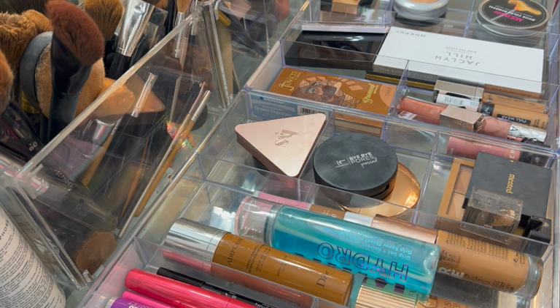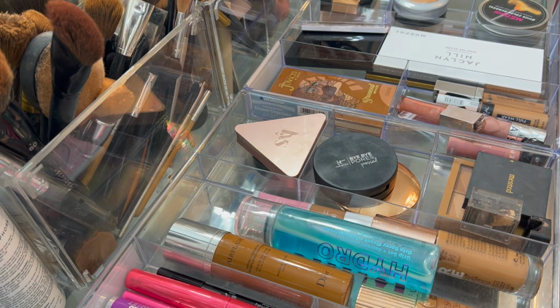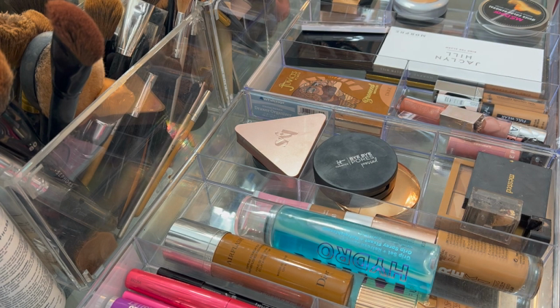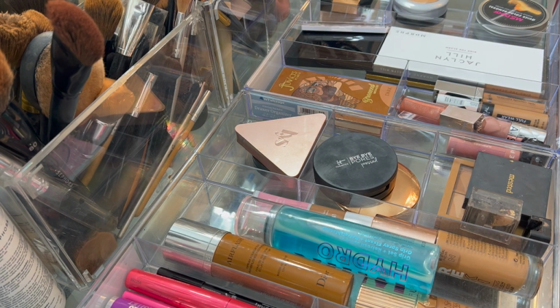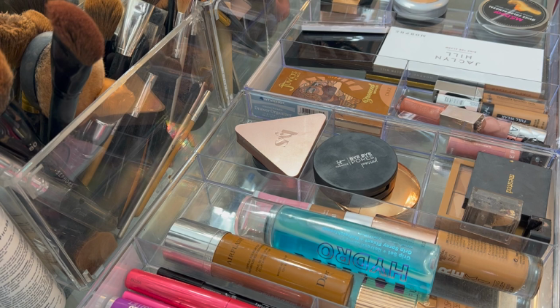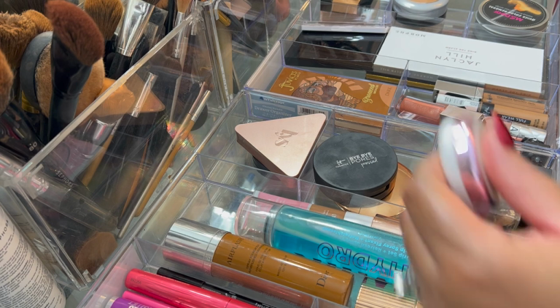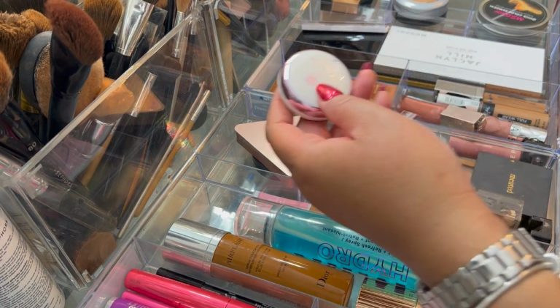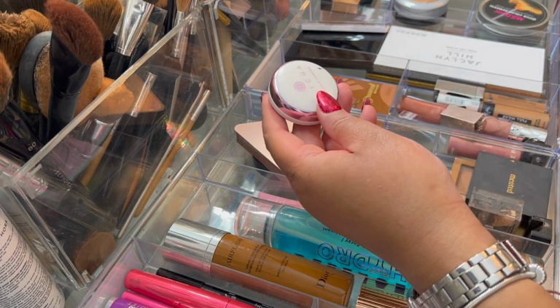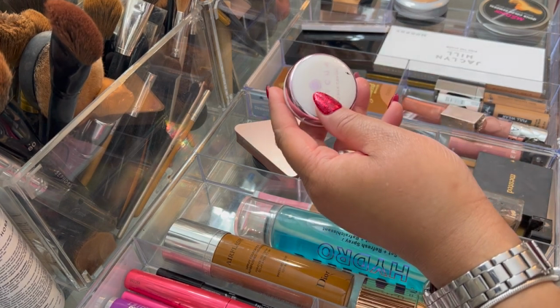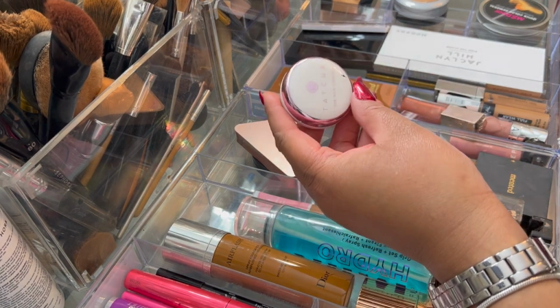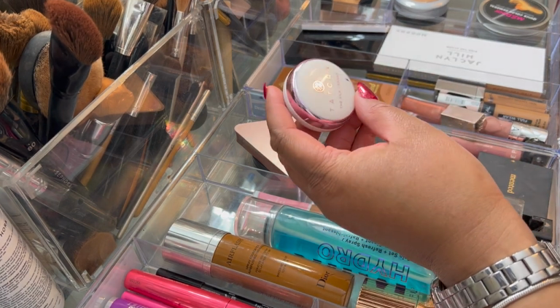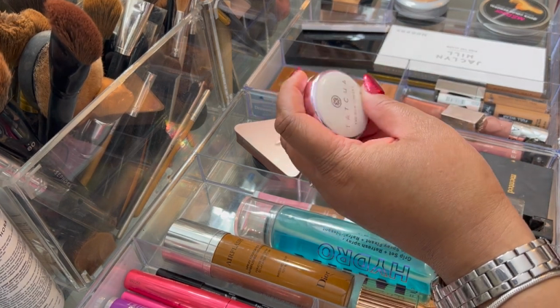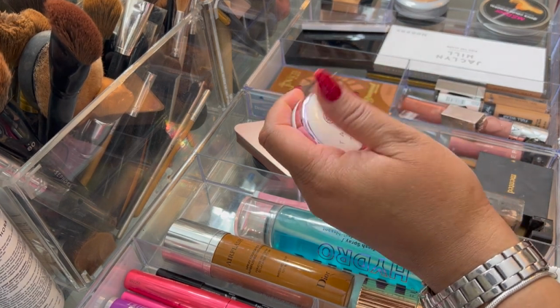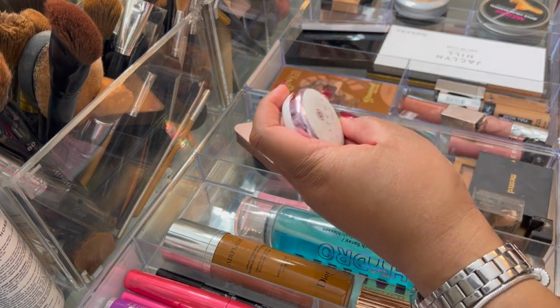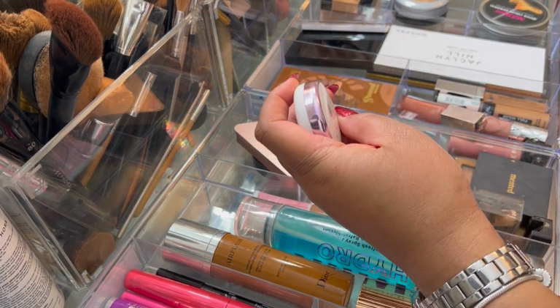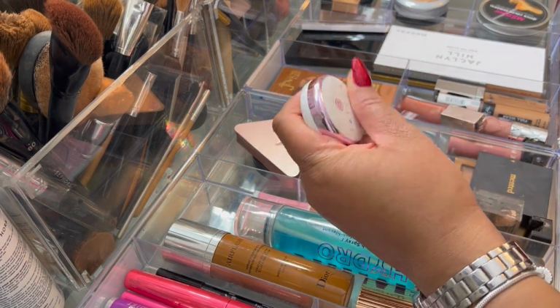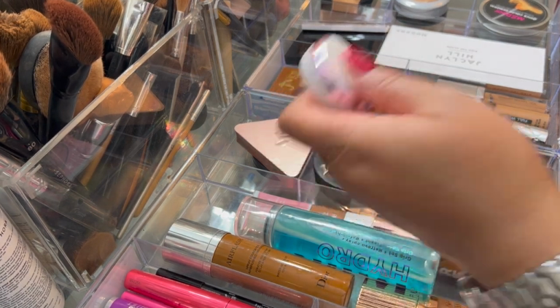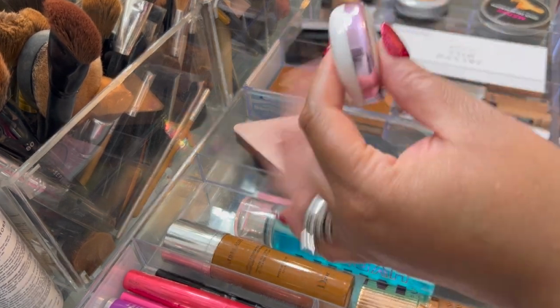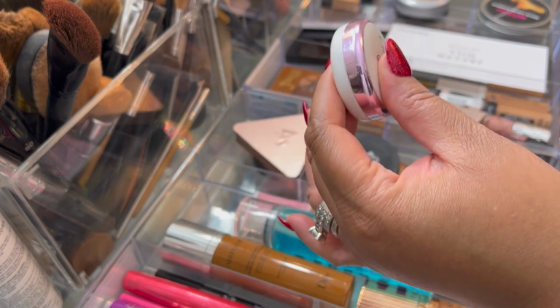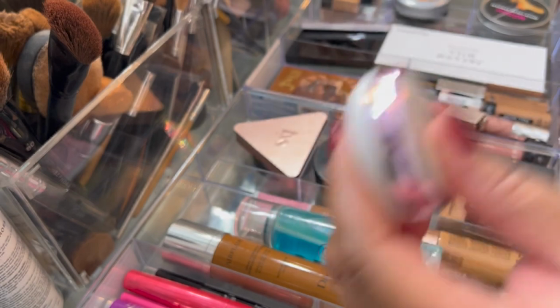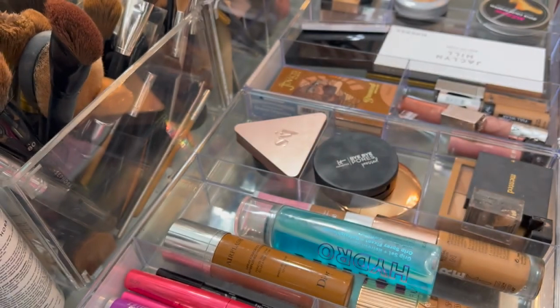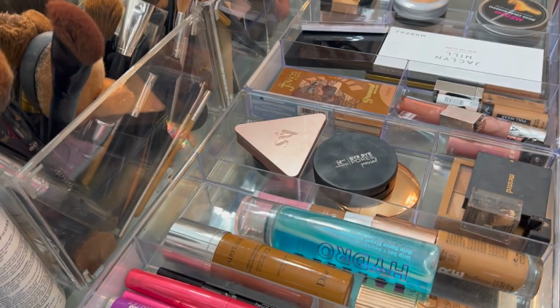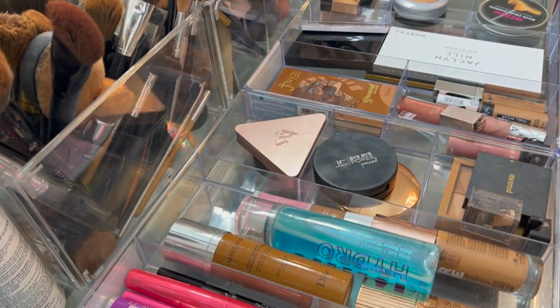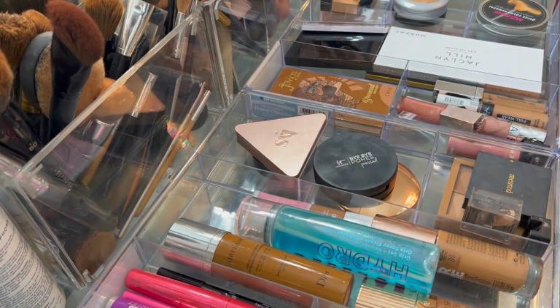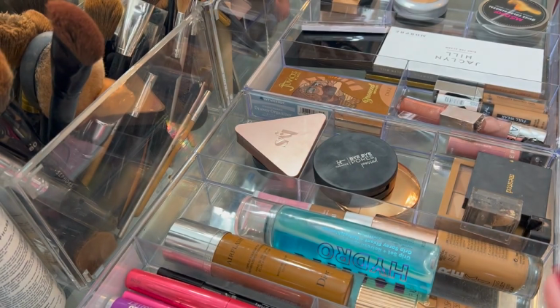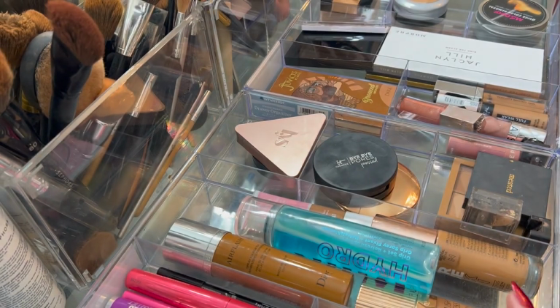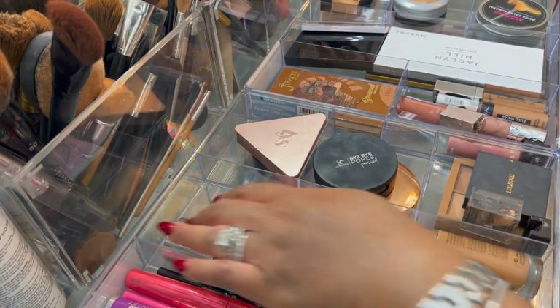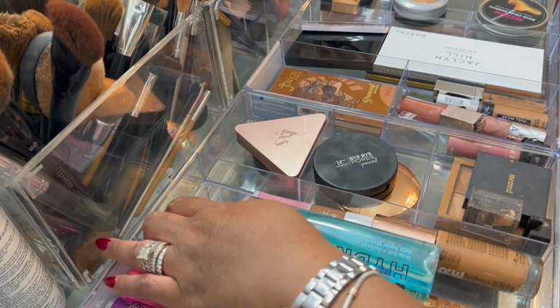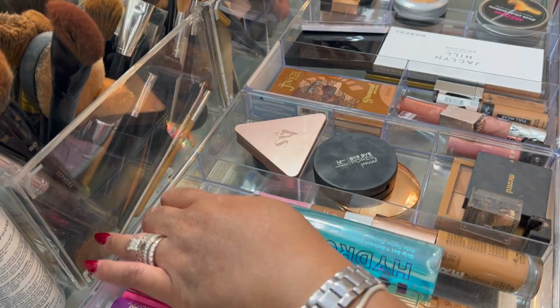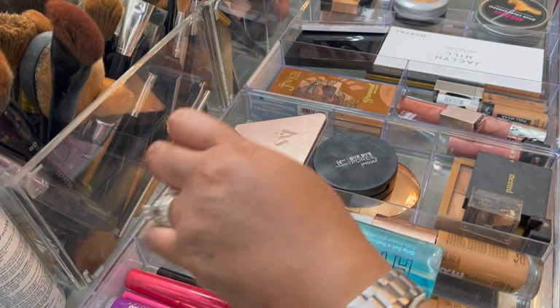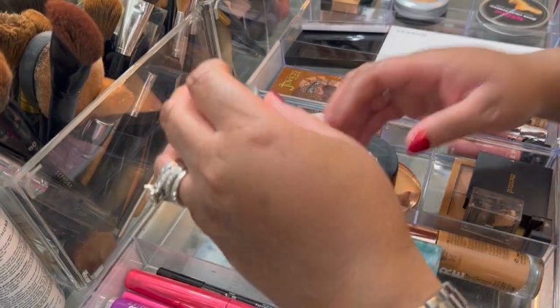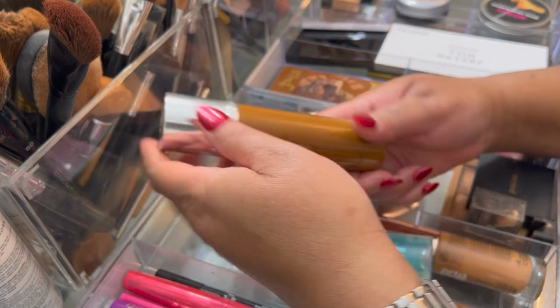The Tatcha primer I didn't get a chance to use, so I'm going to keep this in because I didn't get a chance to use it. Now for the foundations — I so love this foundation.